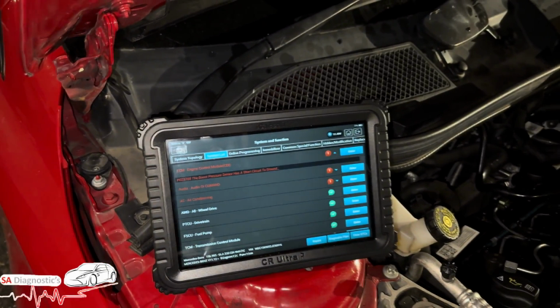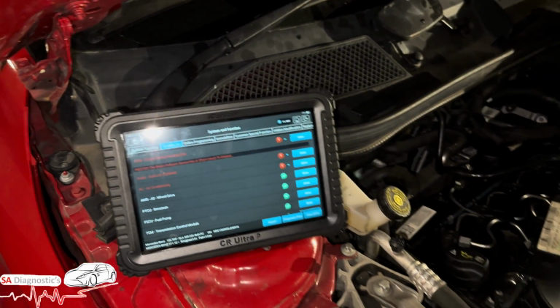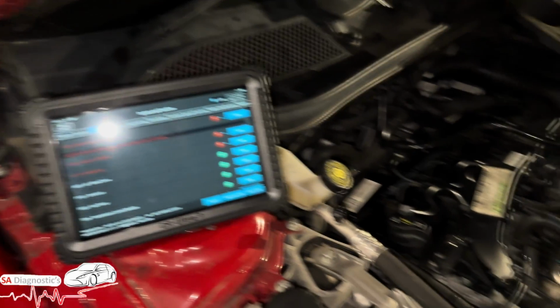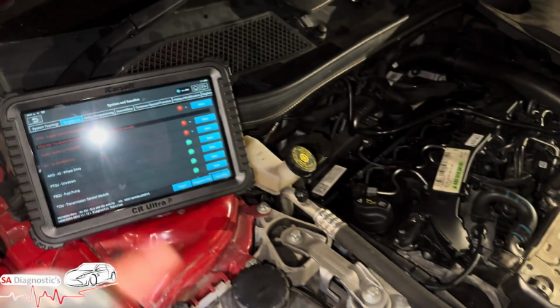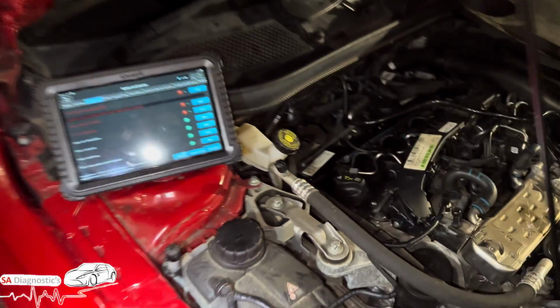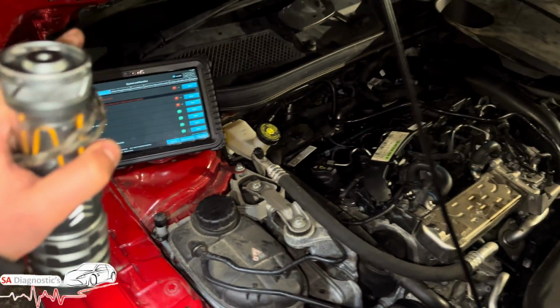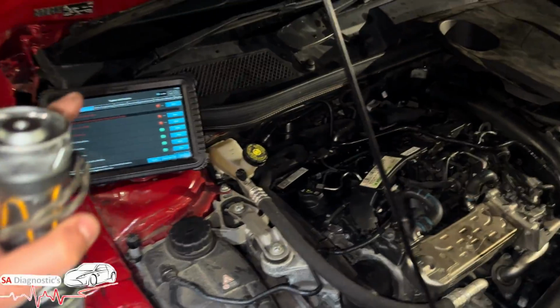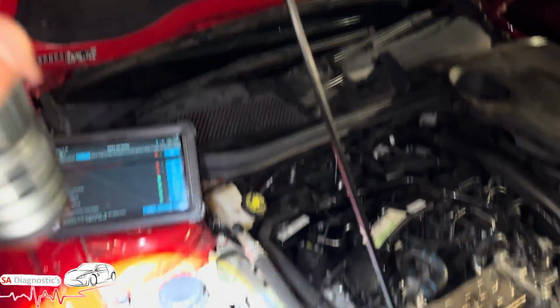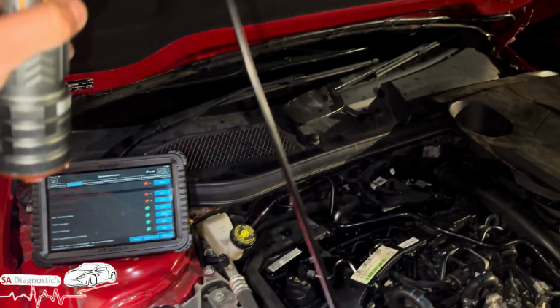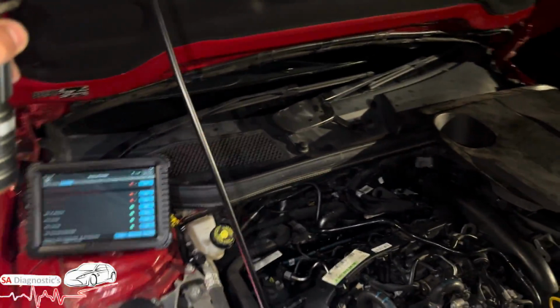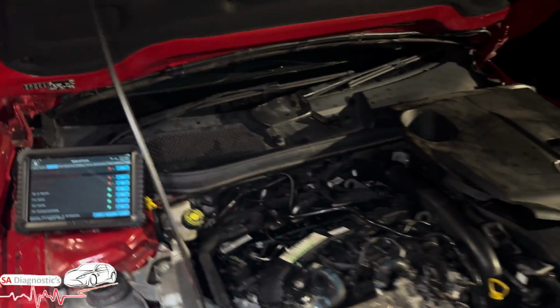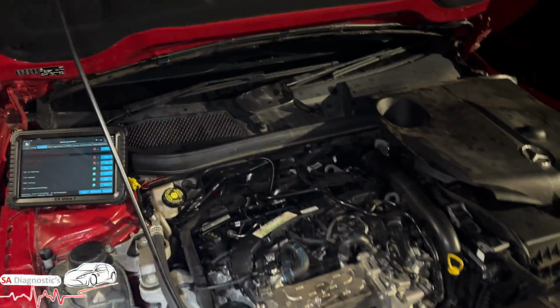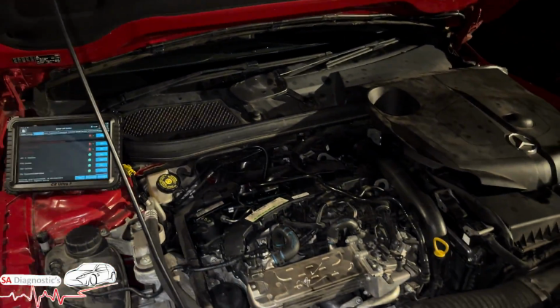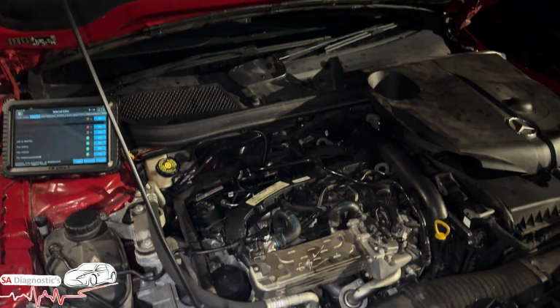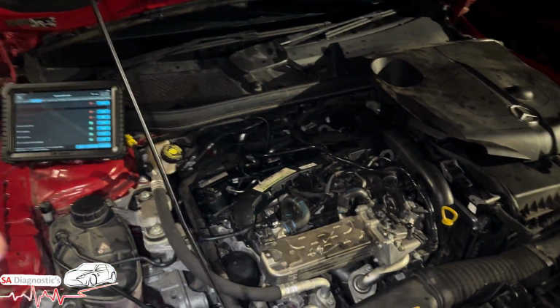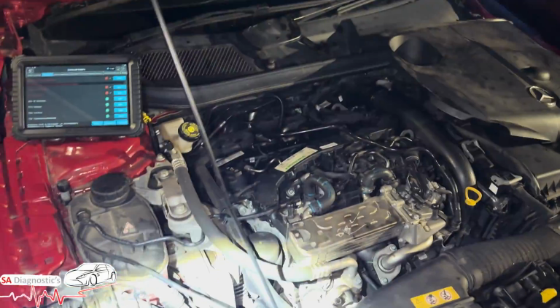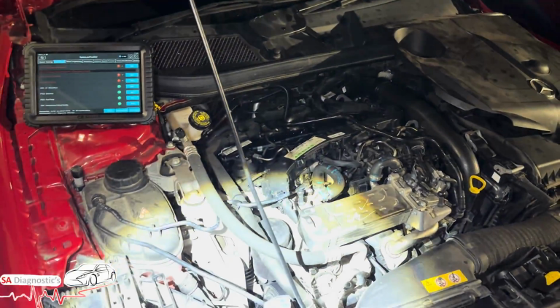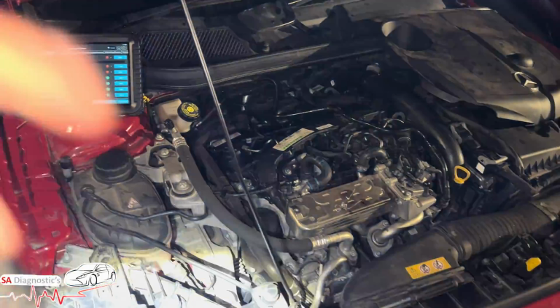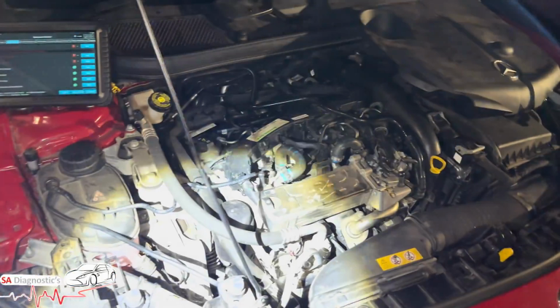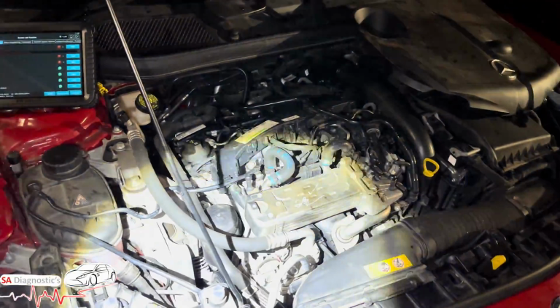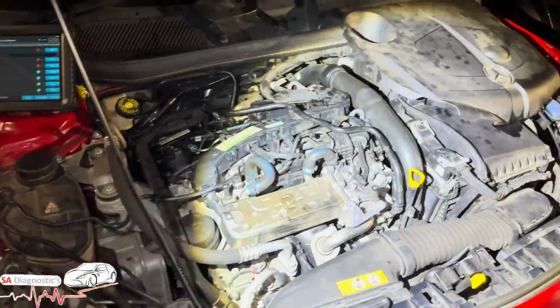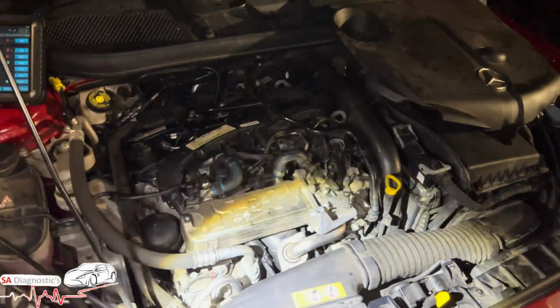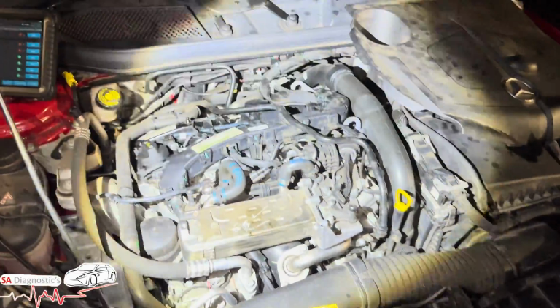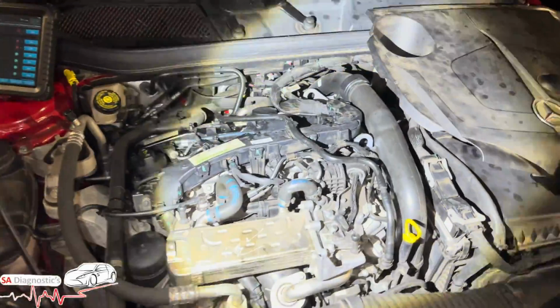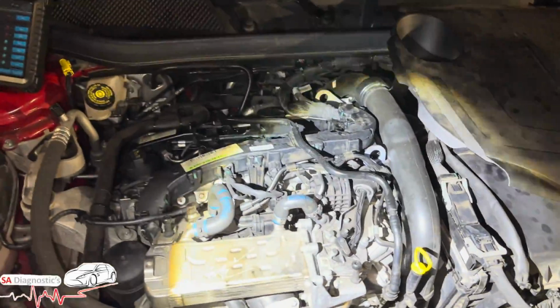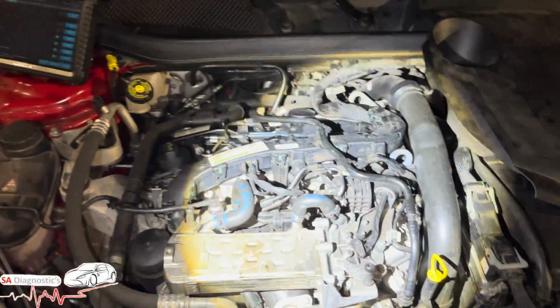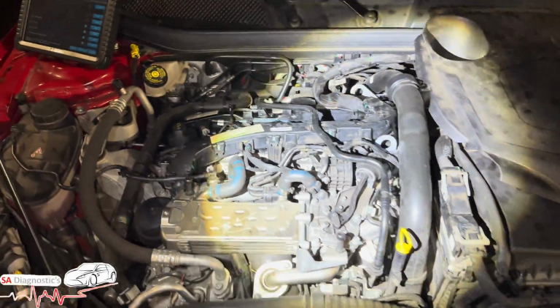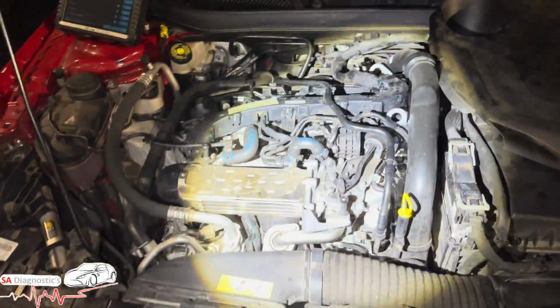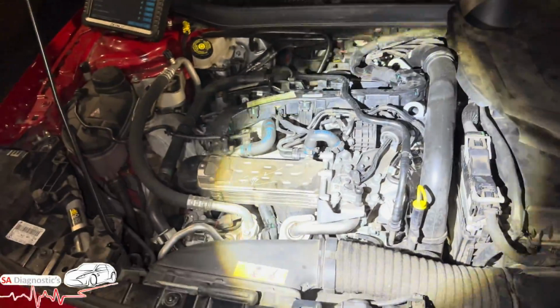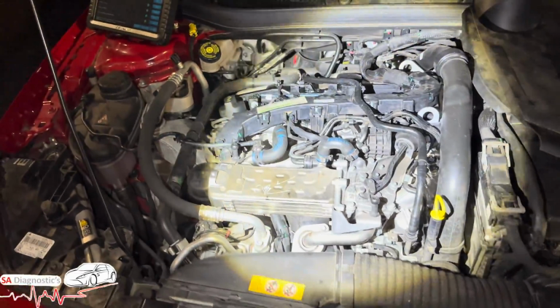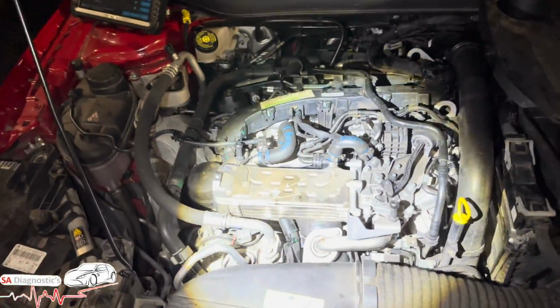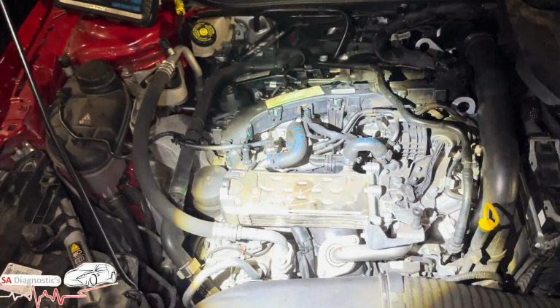Now this fault code — if you're getting the engine management light on and the car's in limp mode — I'm going to guide you in this video. I'm not going to change the sensor myself, but I'm just going to guide you as to where the sensor is and where to get it from.